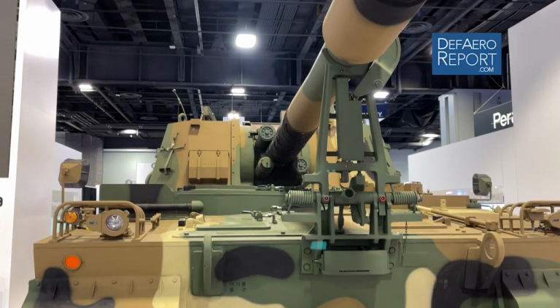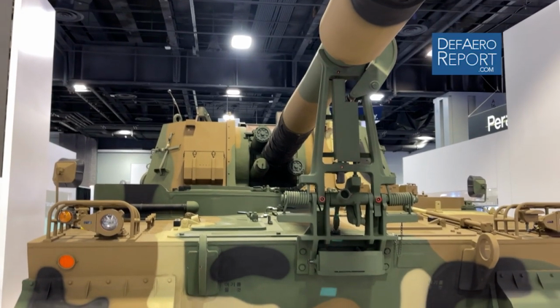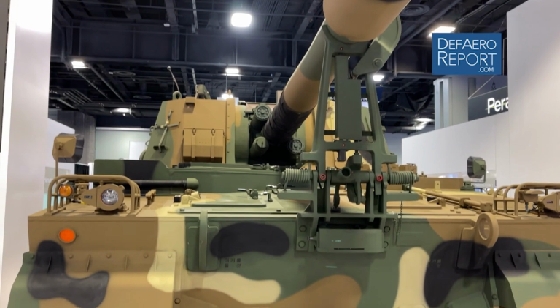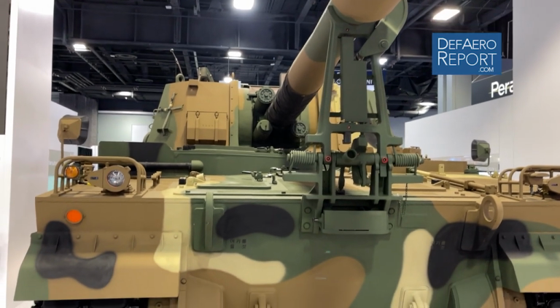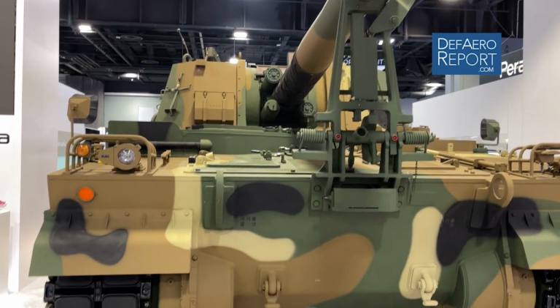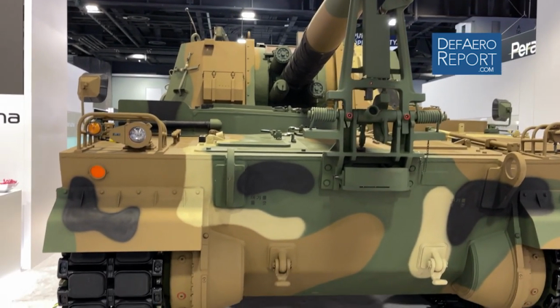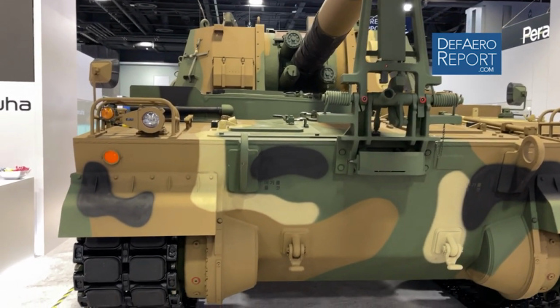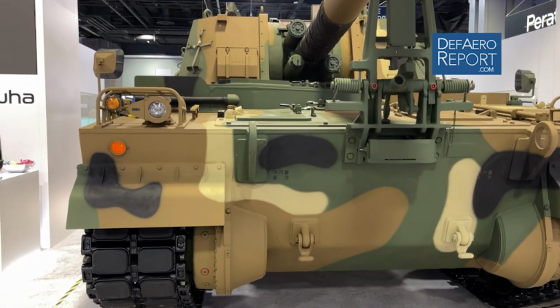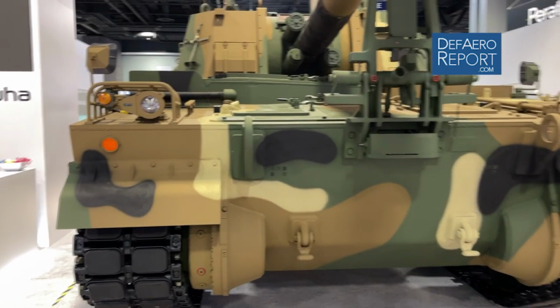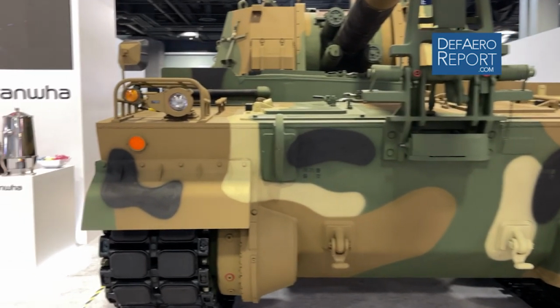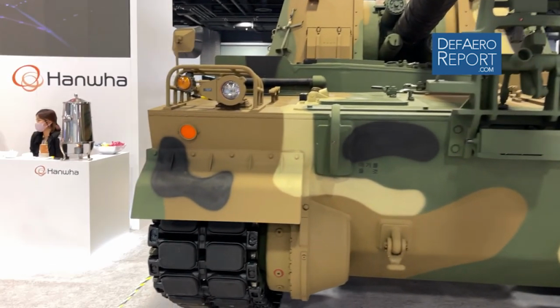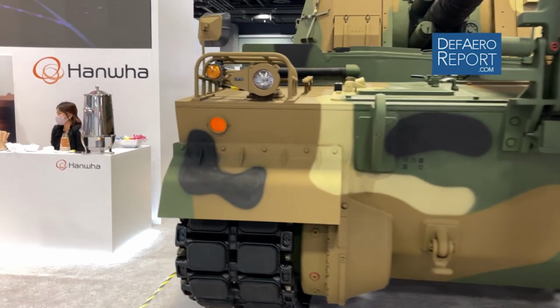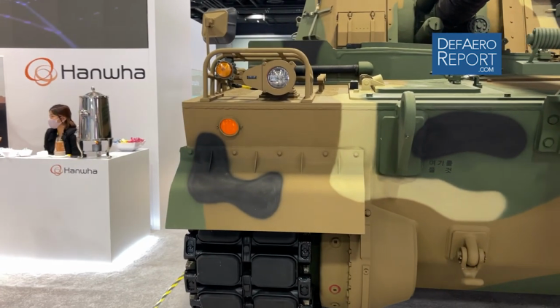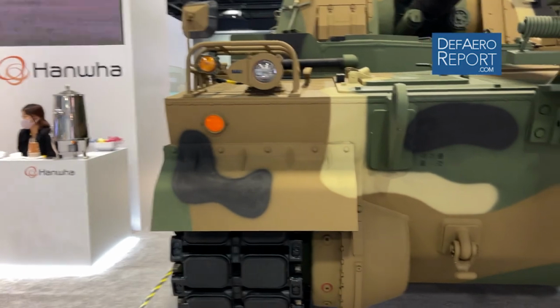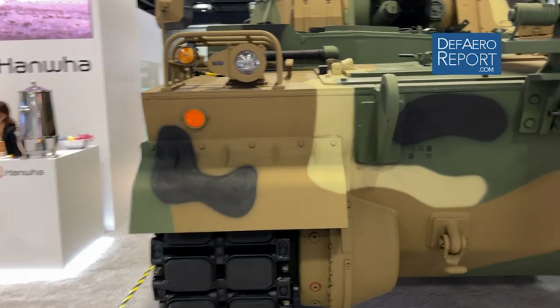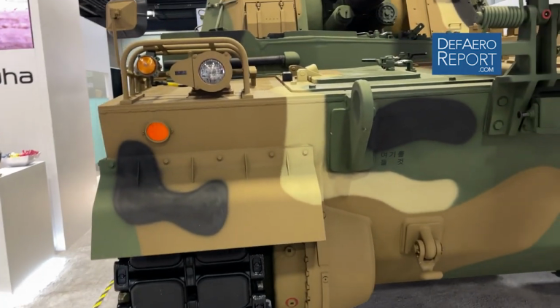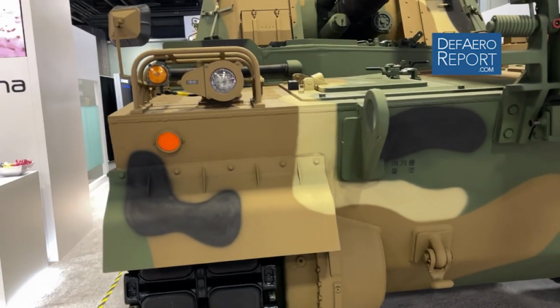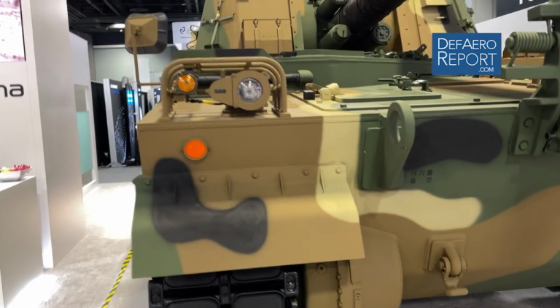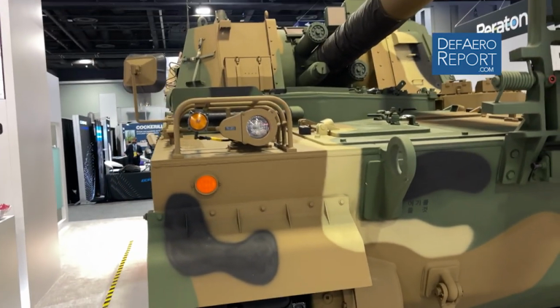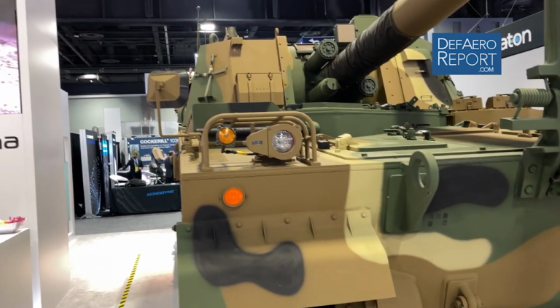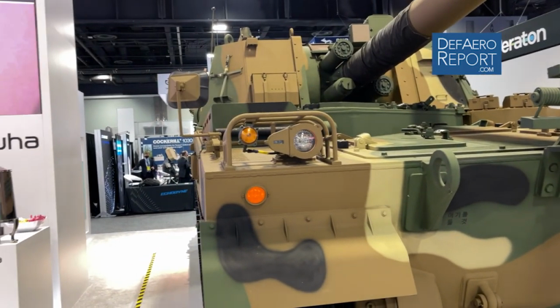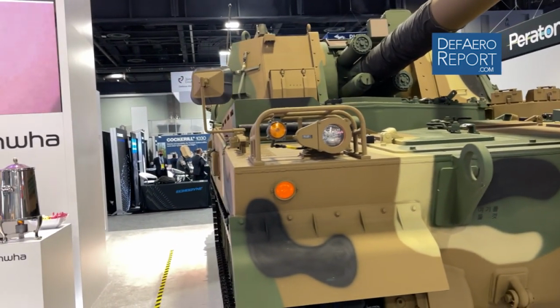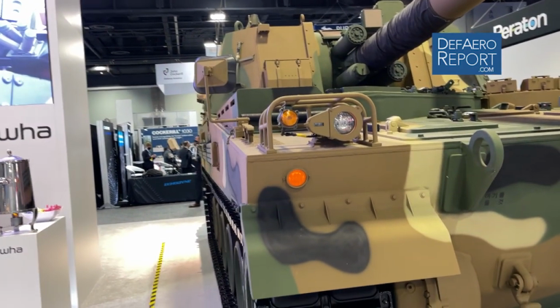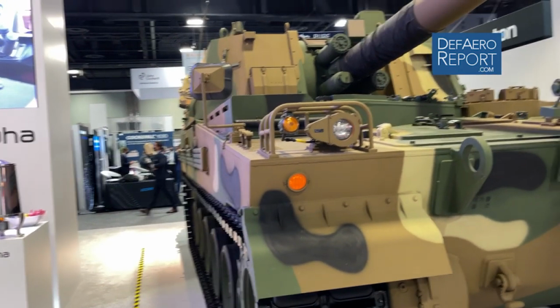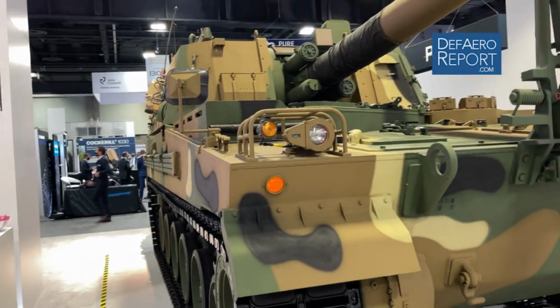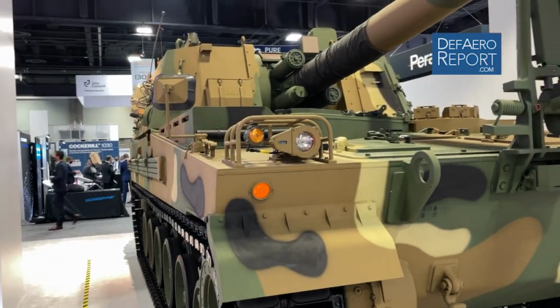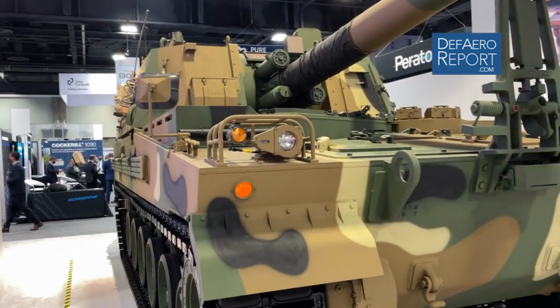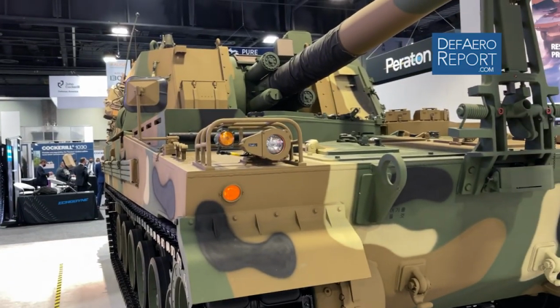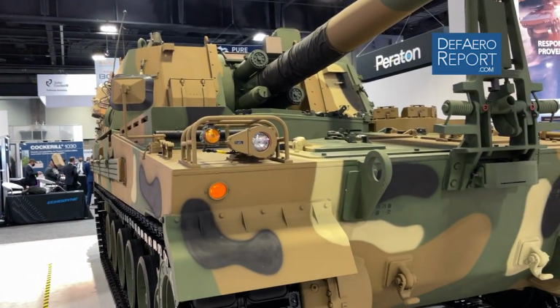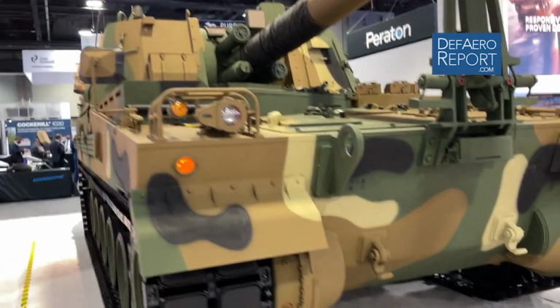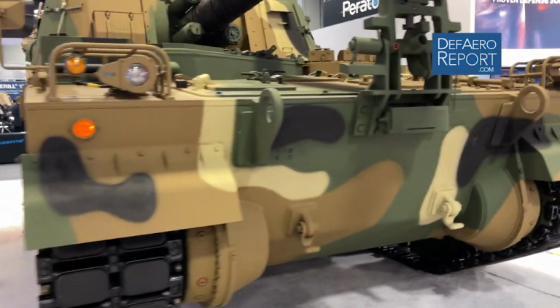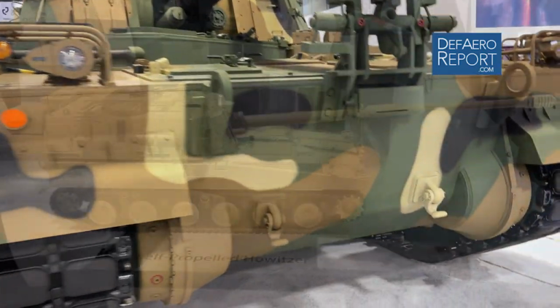About 1,800 K9s have been delivered or ordered currently. About 1,000 of those are with the Korean army and the remainder are with international customers.